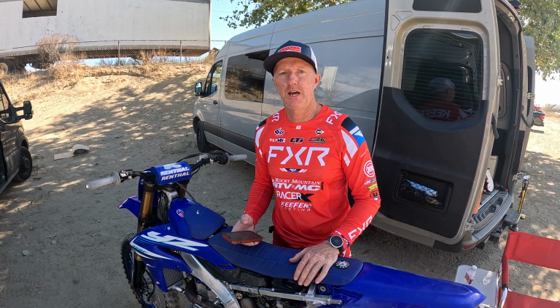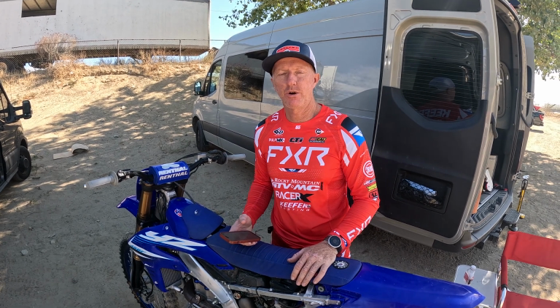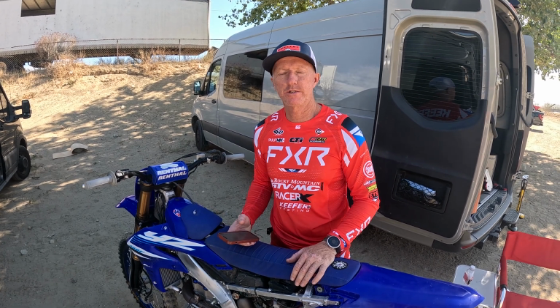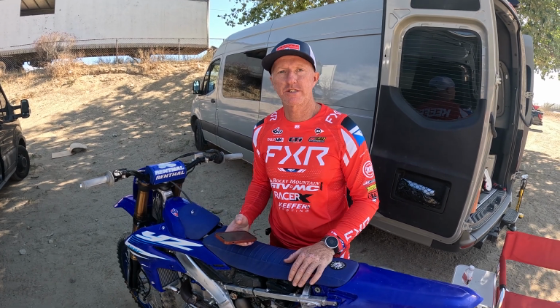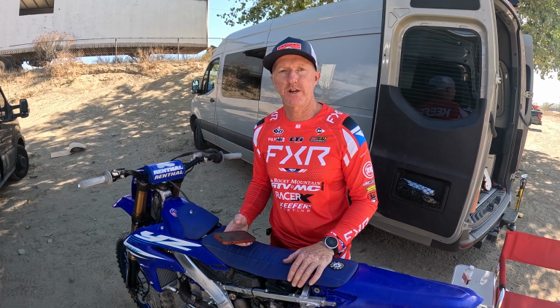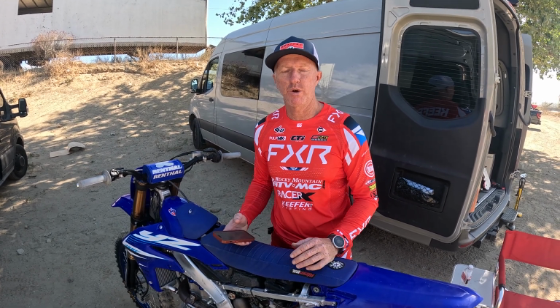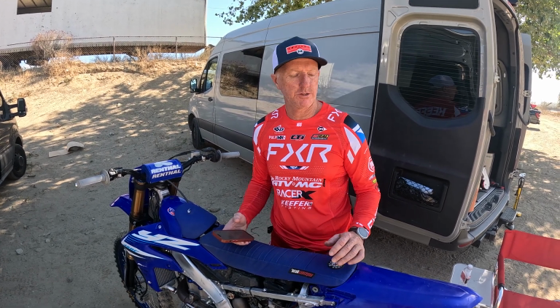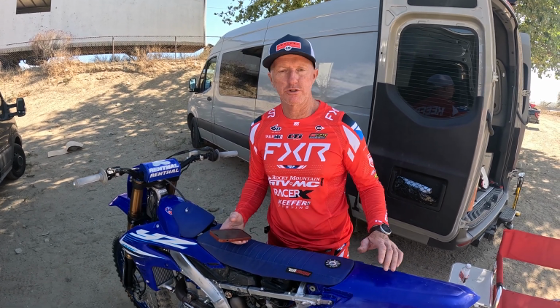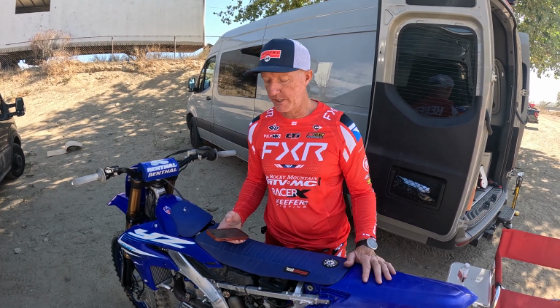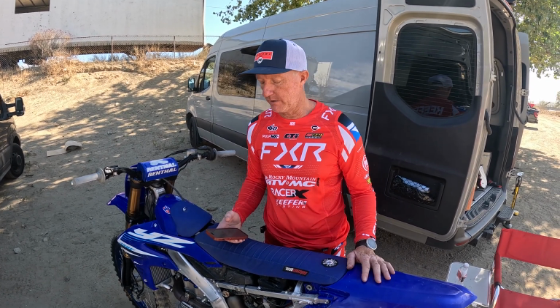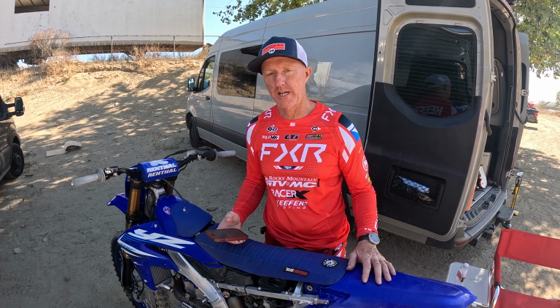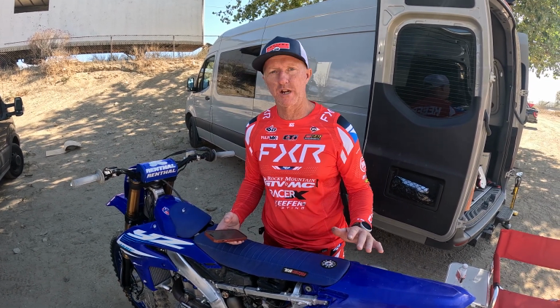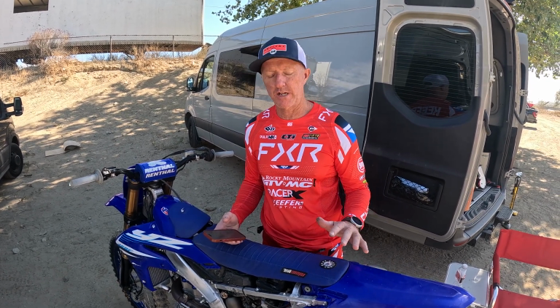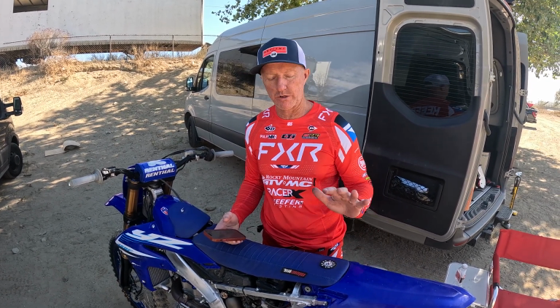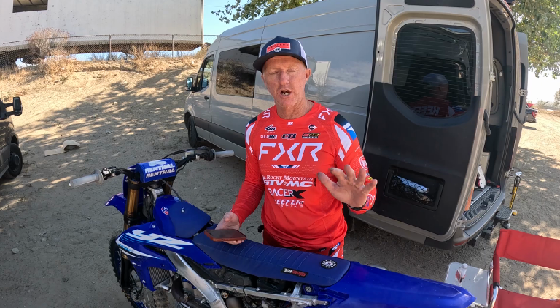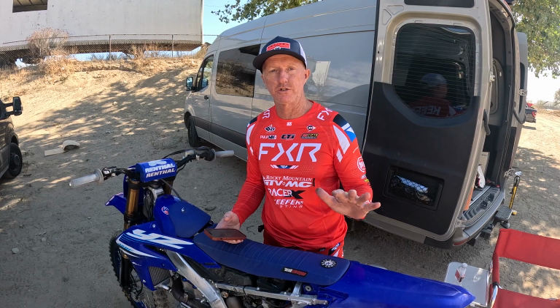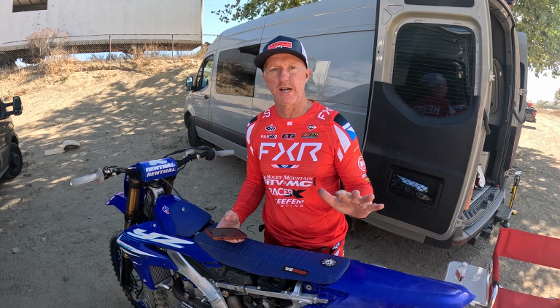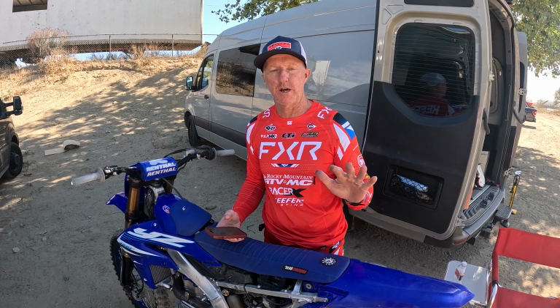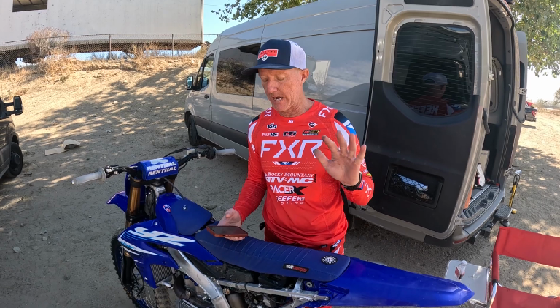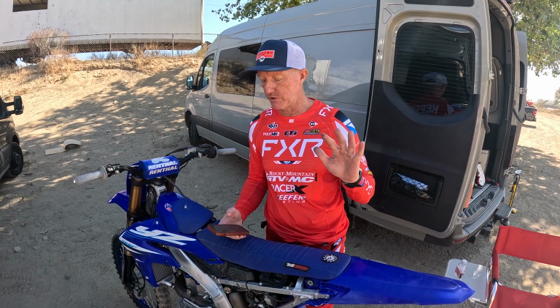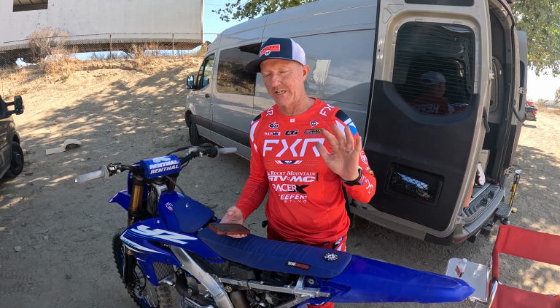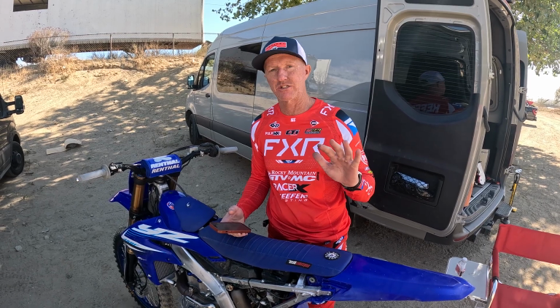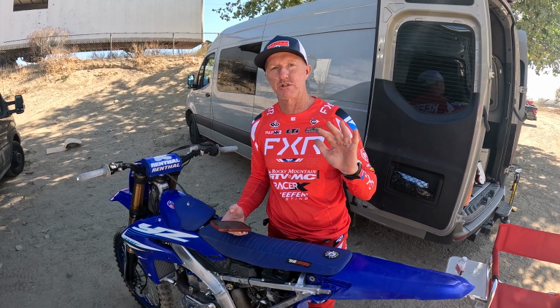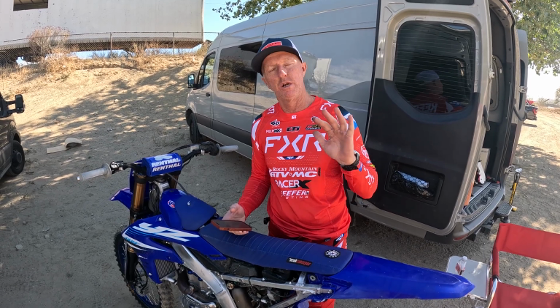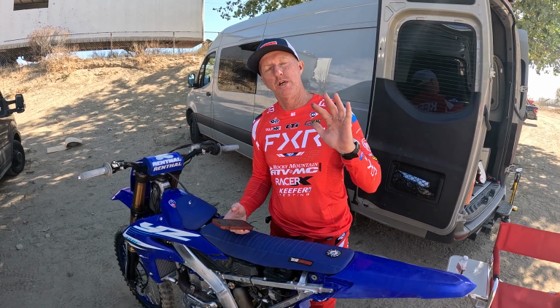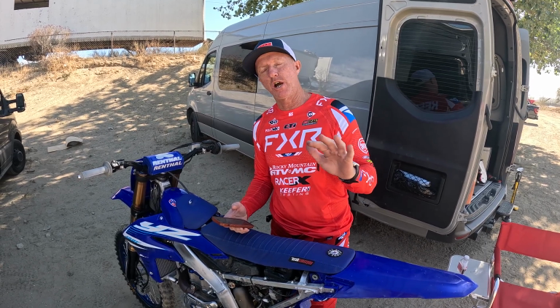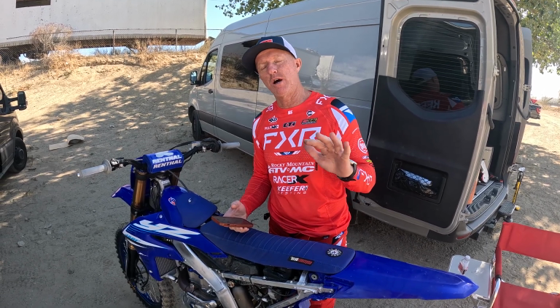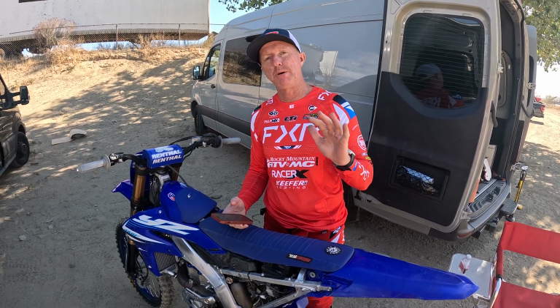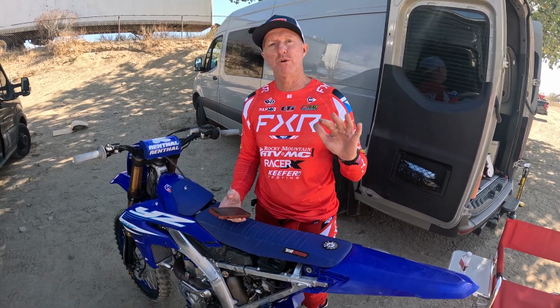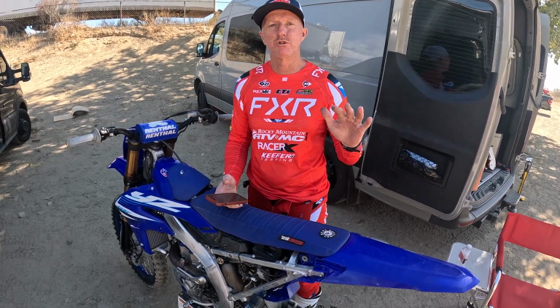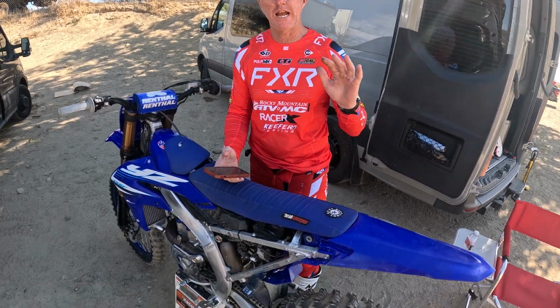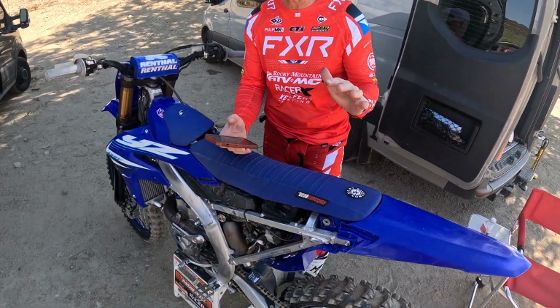How's it going? Chris Kiever here. Welcome to the YouTube channel. Today we're at Glen Helm. We're going to talk to you guys about how to connect to your Yamaha Power Tuner app.